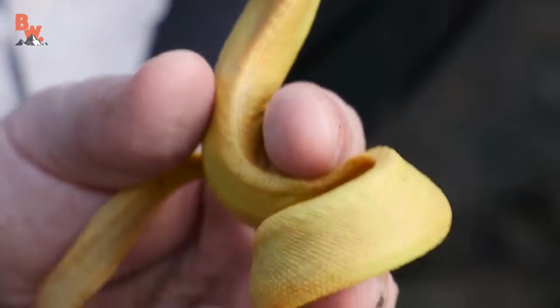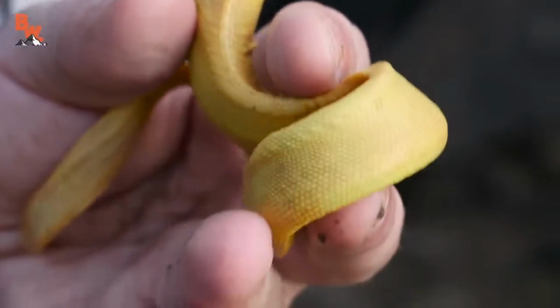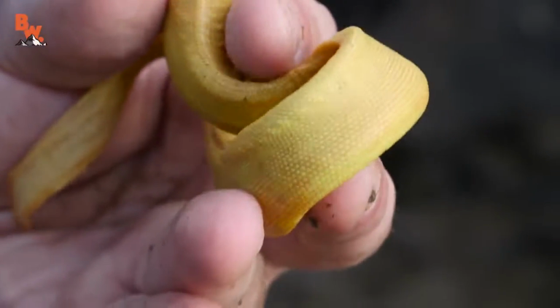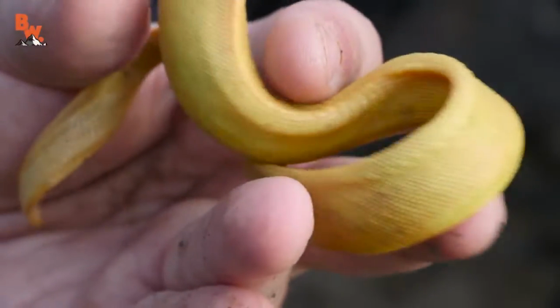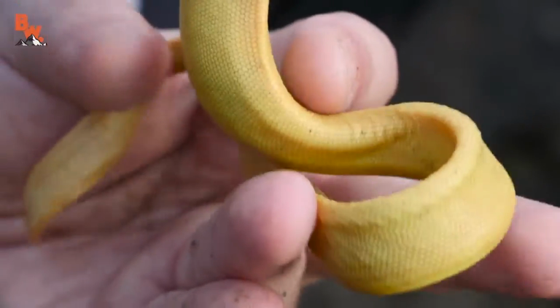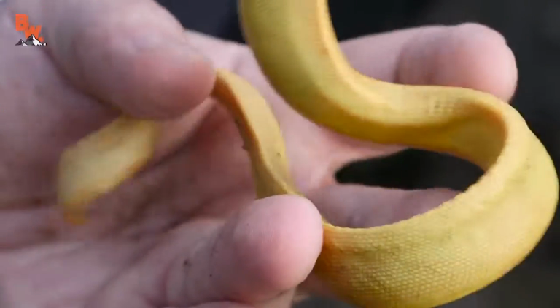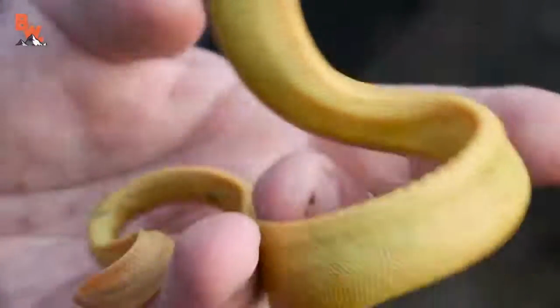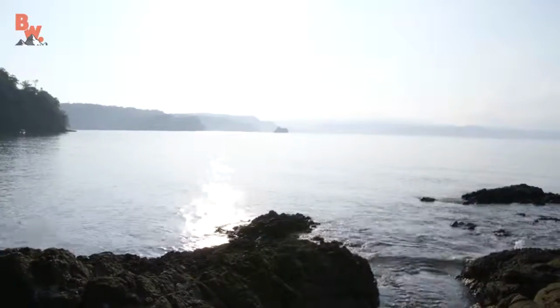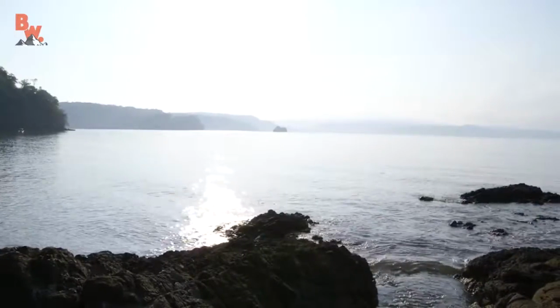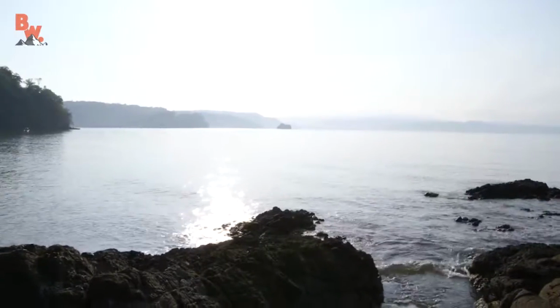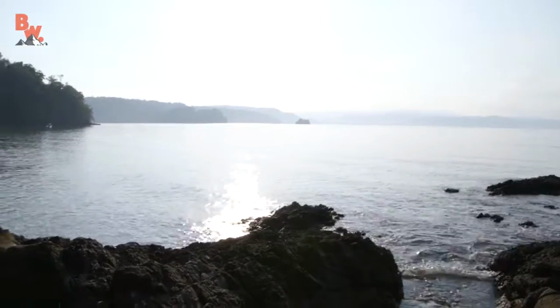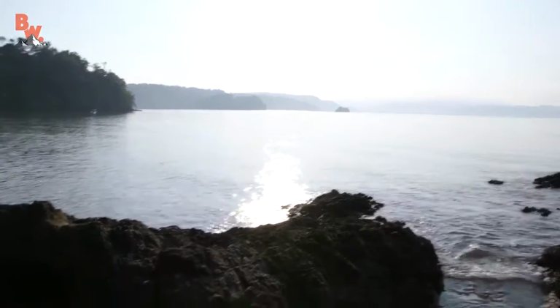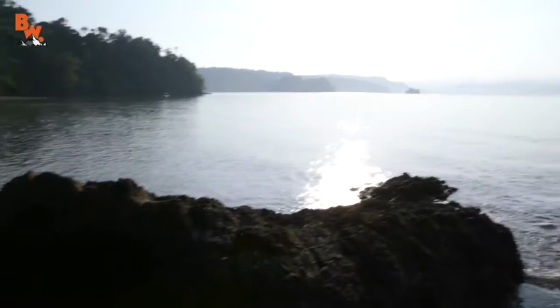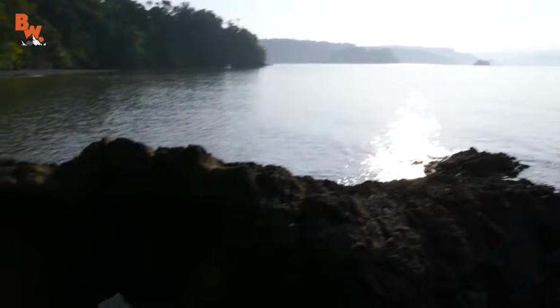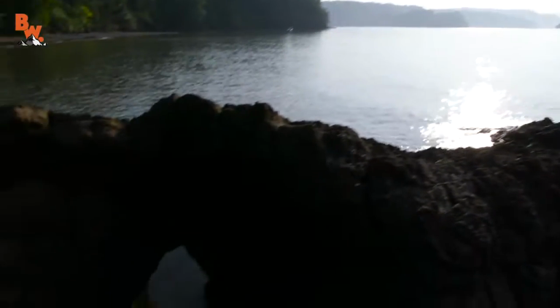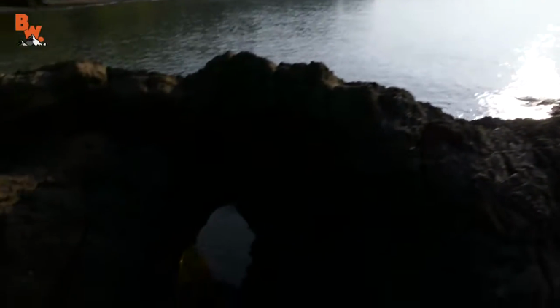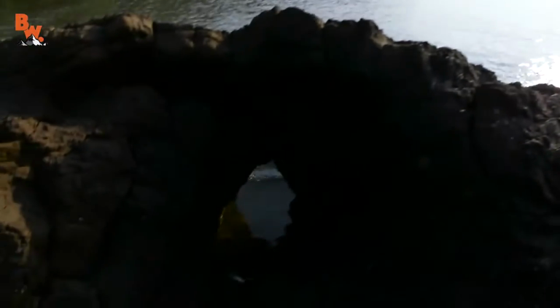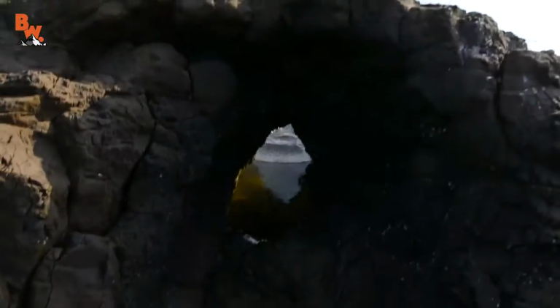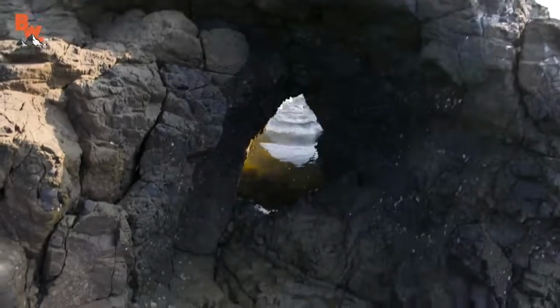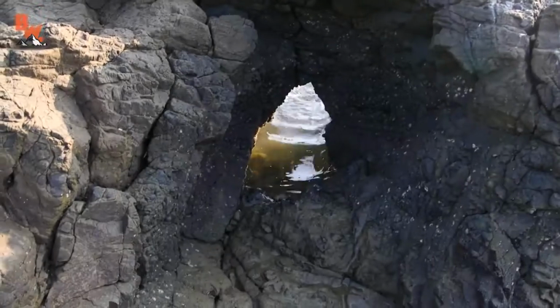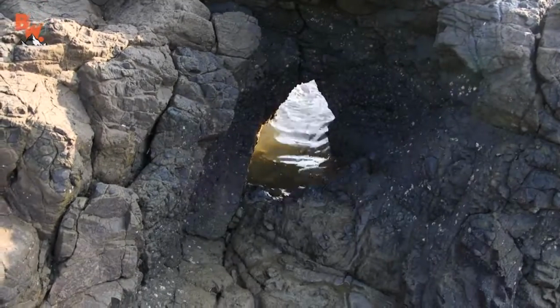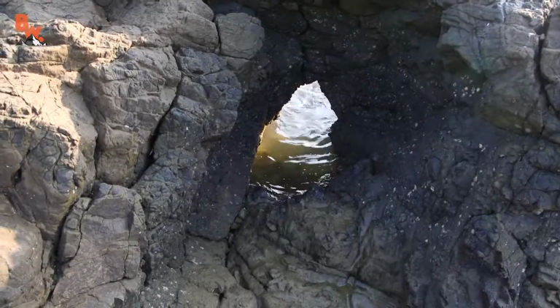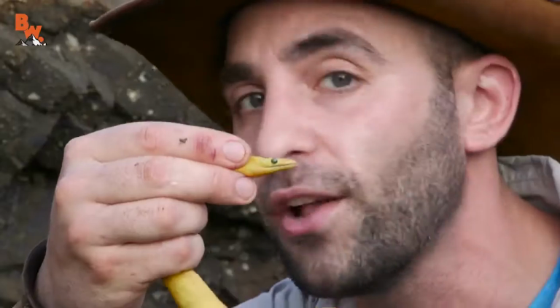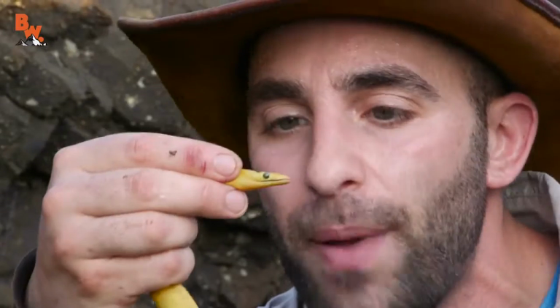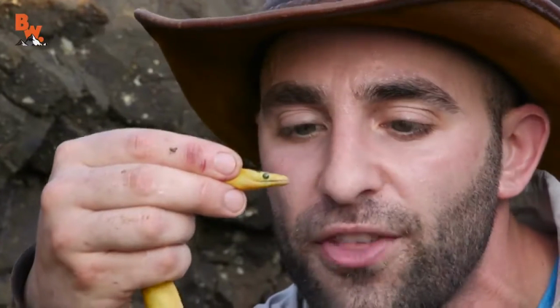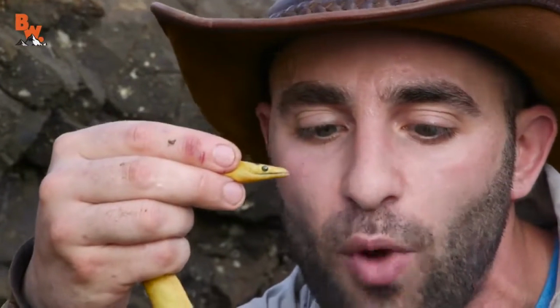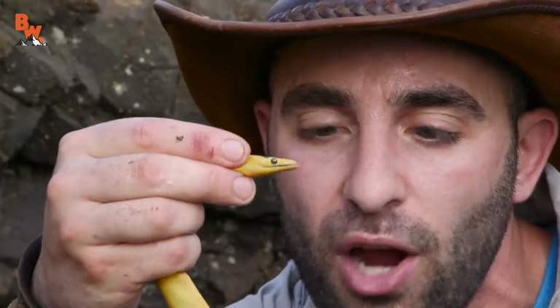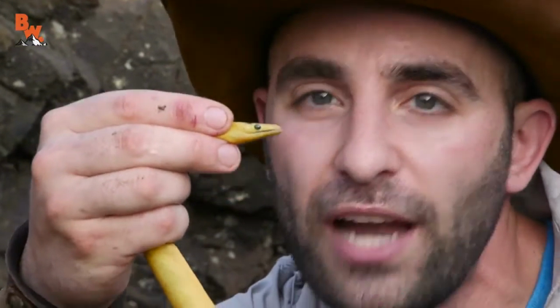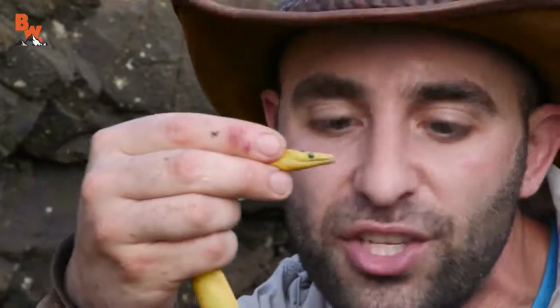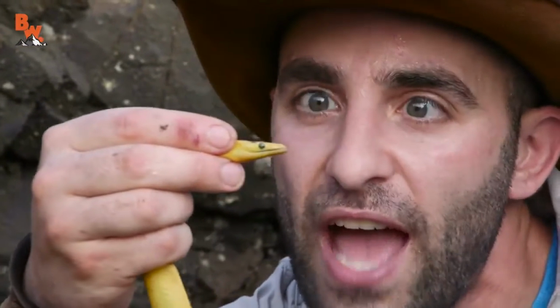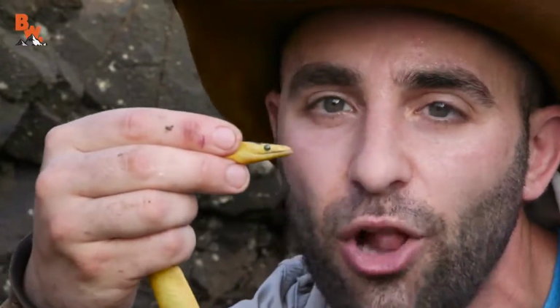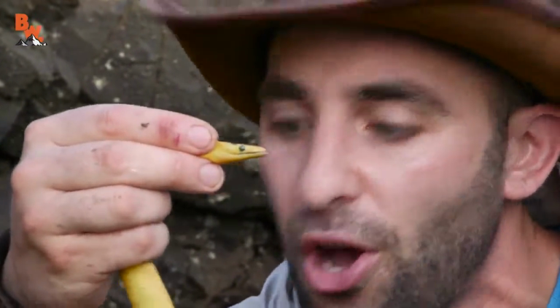These guys are usually far out at sea. He was just in this little cove here. Must have gotten stuck when the tide was going out. Let's take him back up over the top of the rocks here onto the beach and get a closer look.